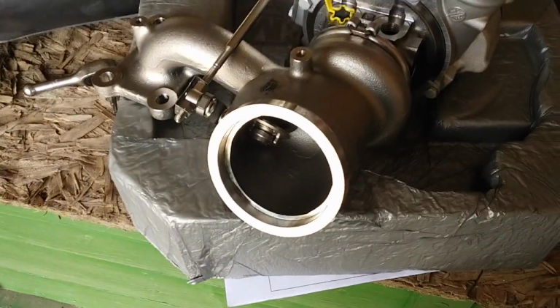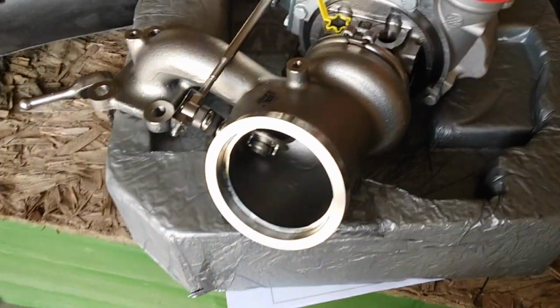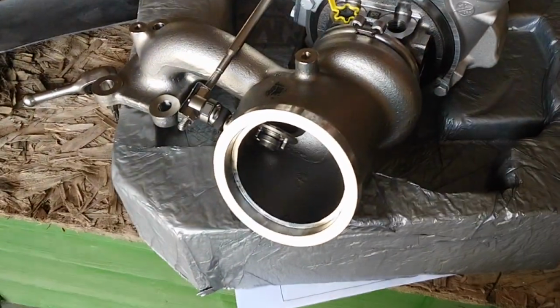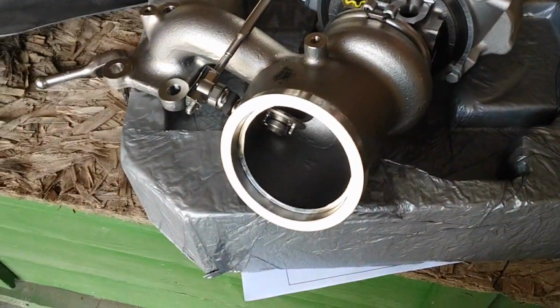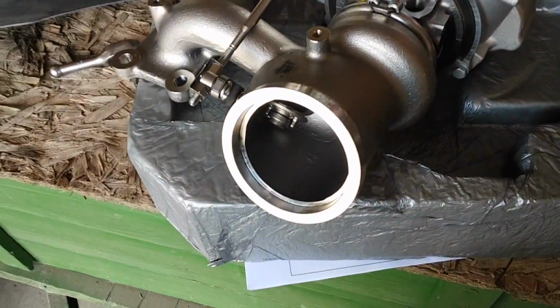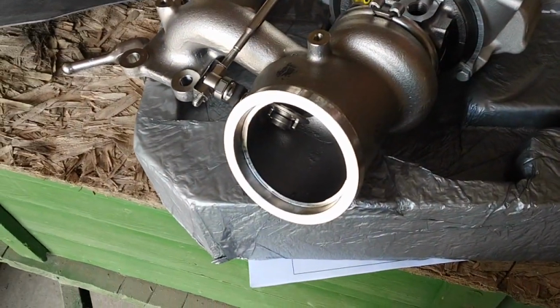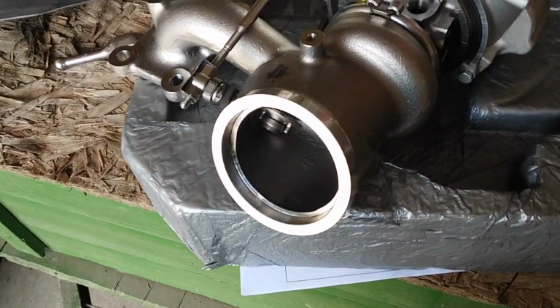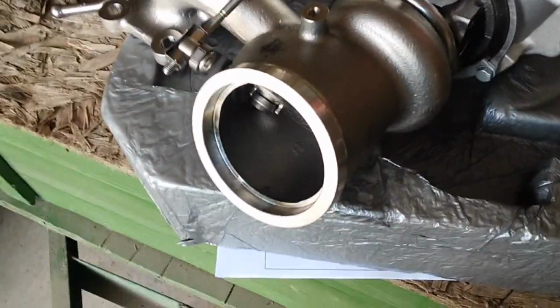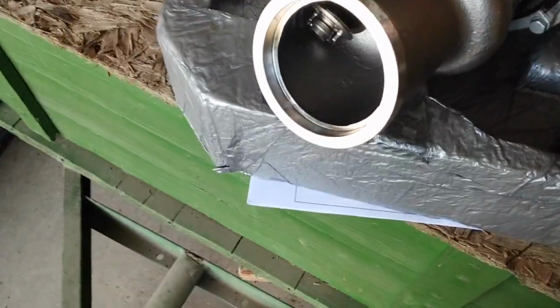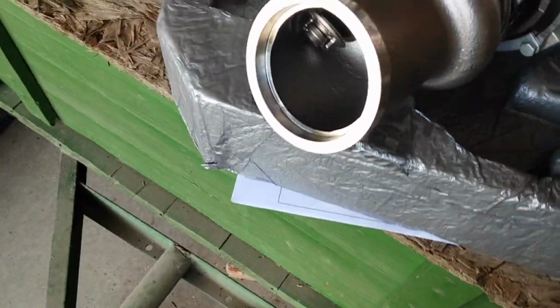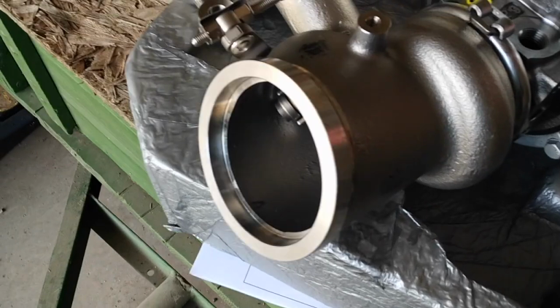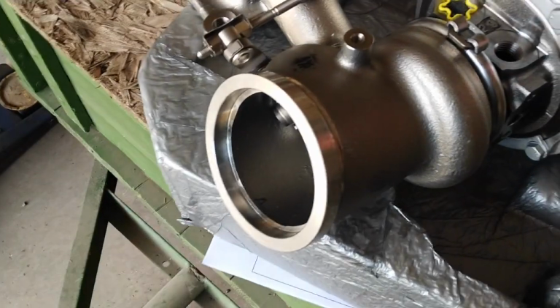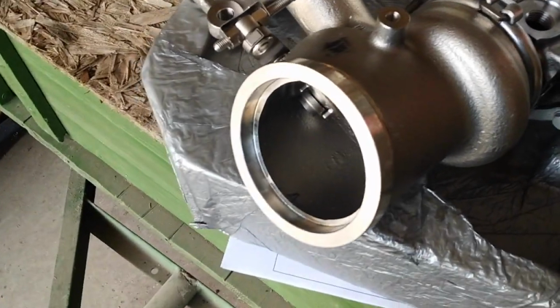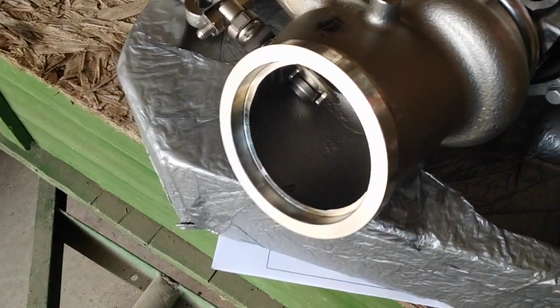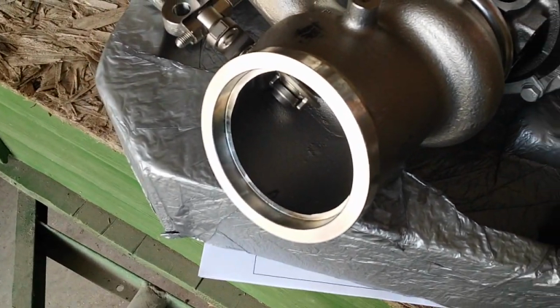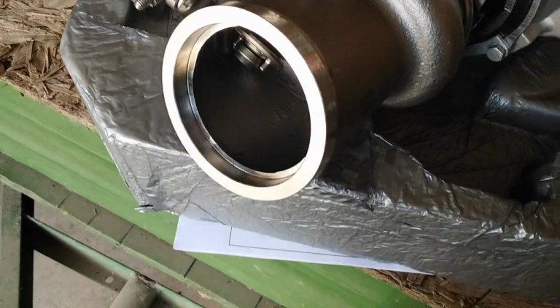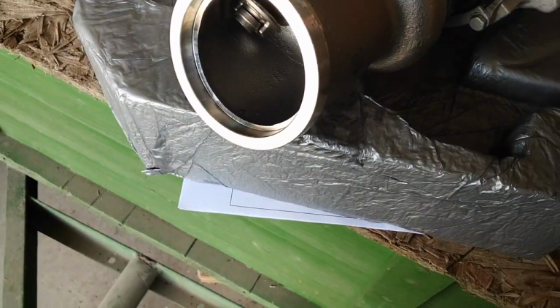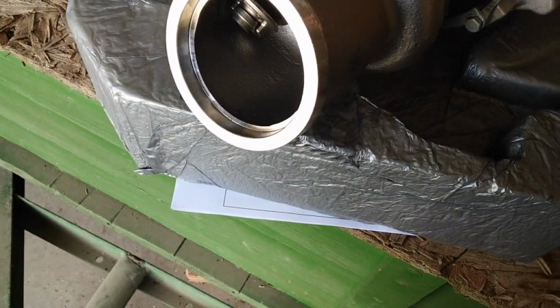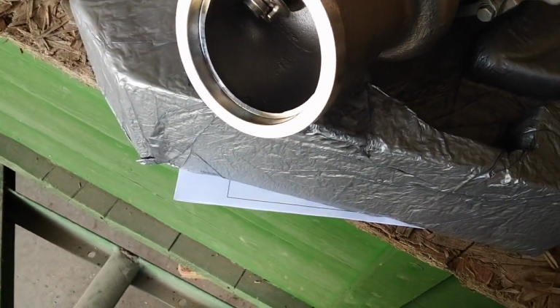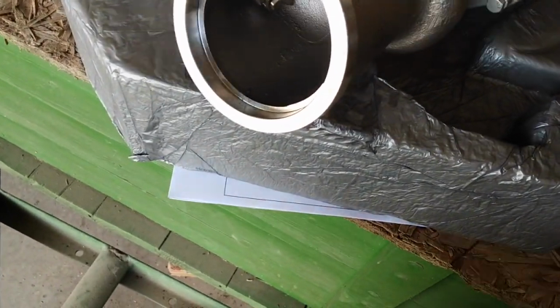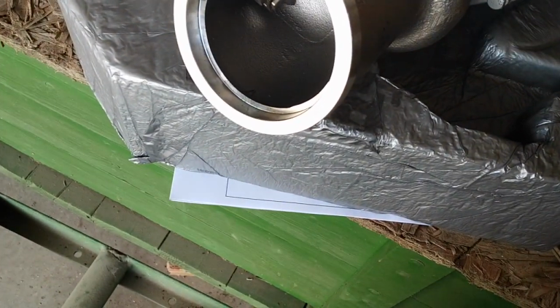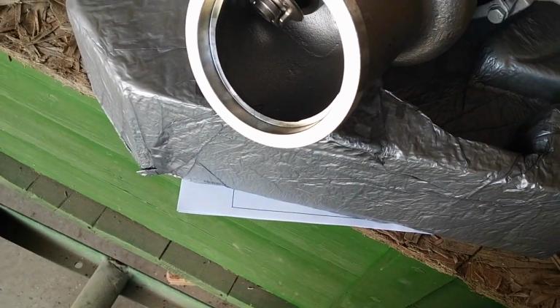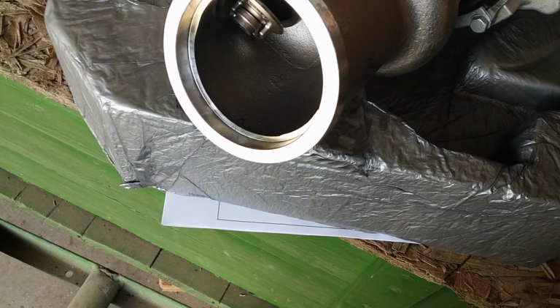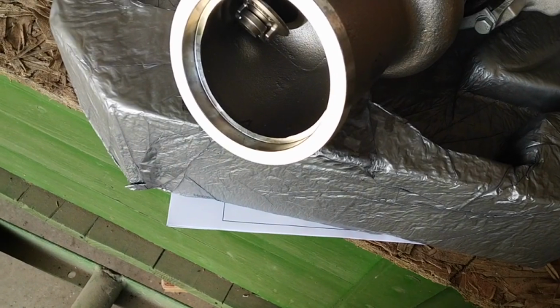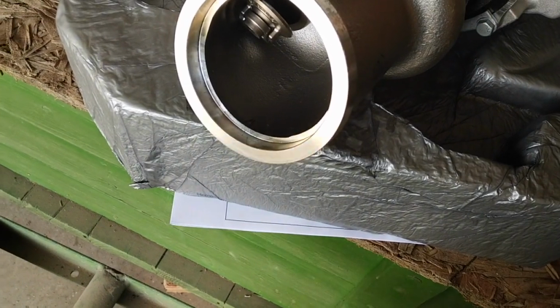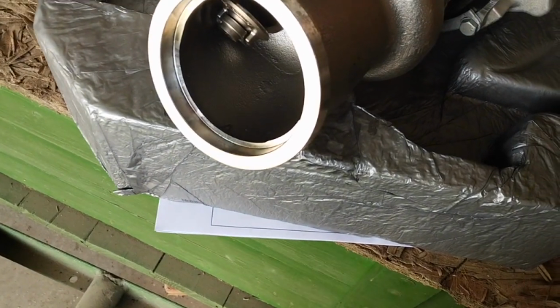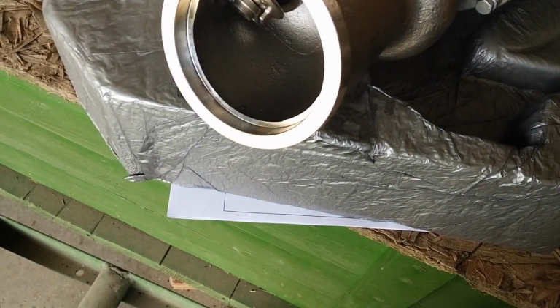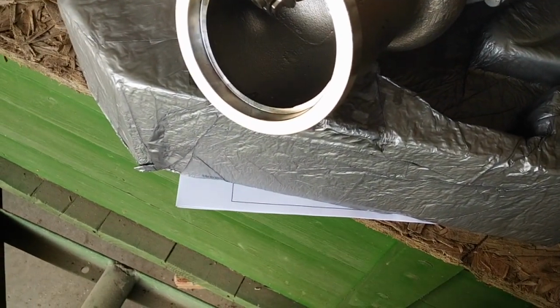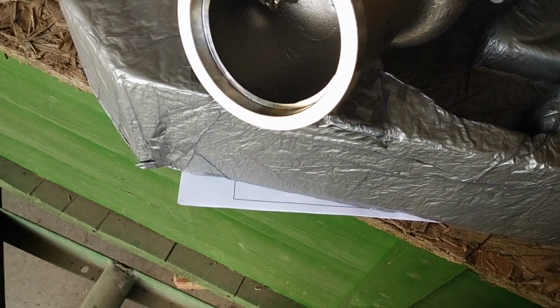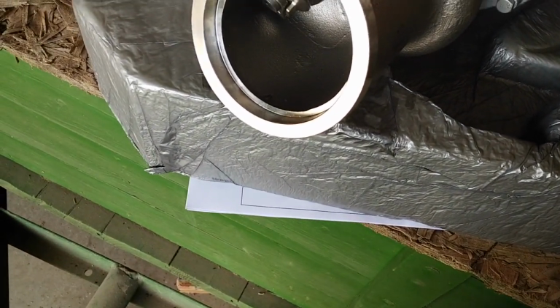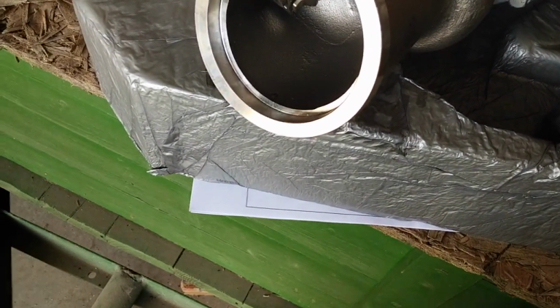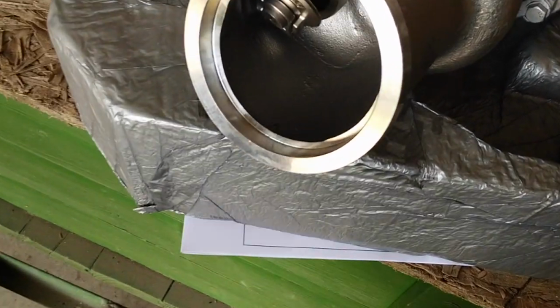Here is the new turbocharger going into a 2013 Ford Edge with a 2-liter EcoBoost engine. It's being replaced because the old turbocharger's wastegate had failed.